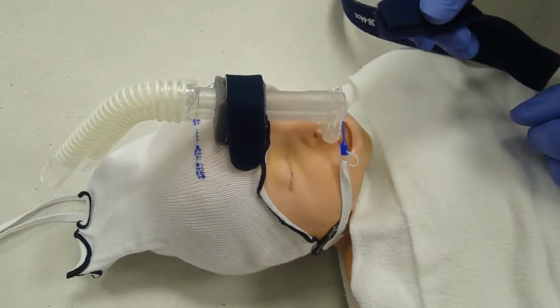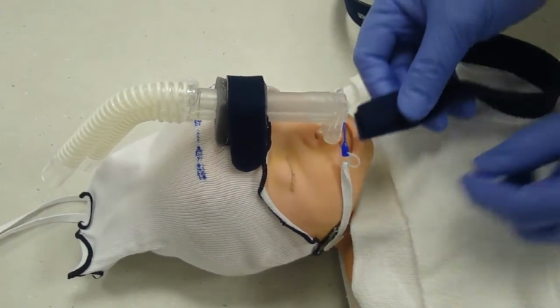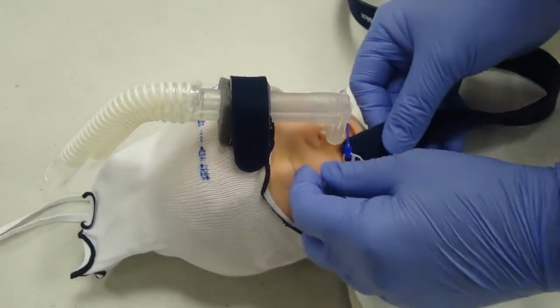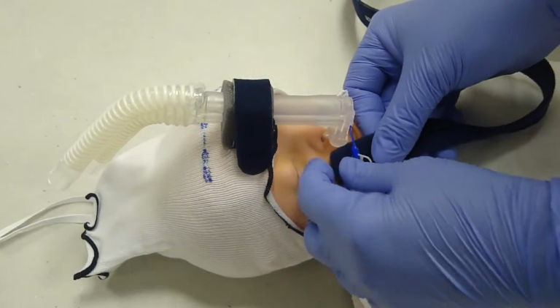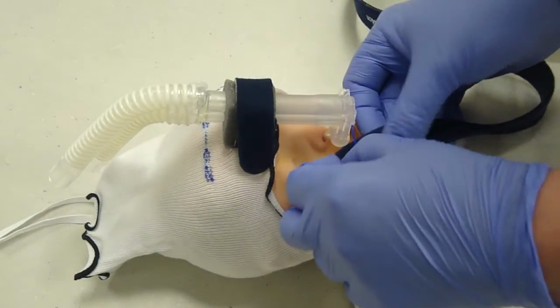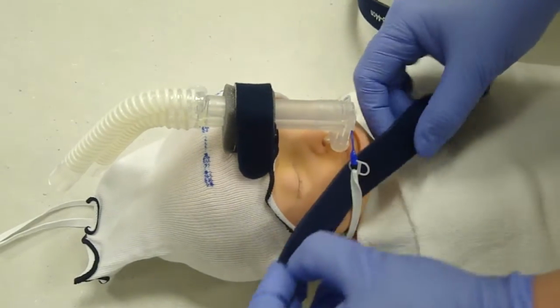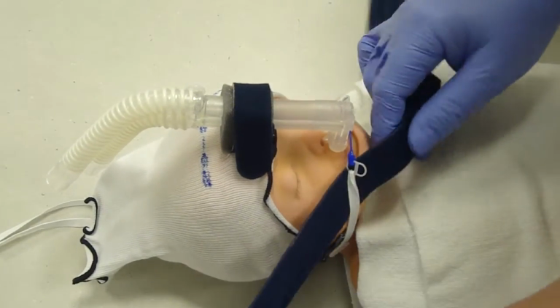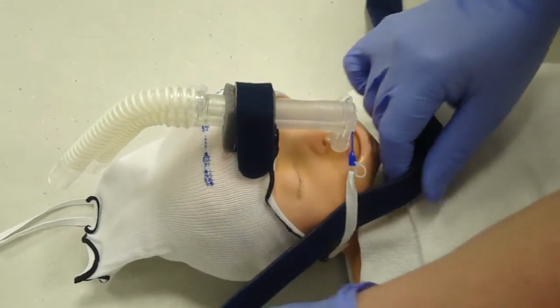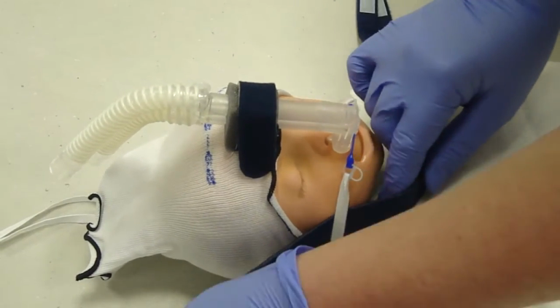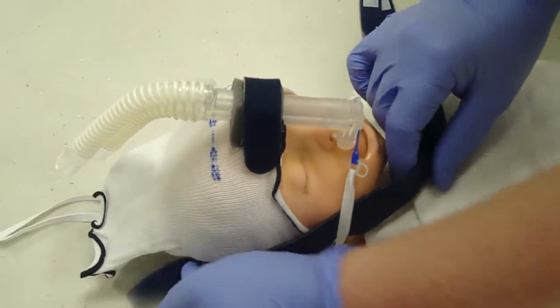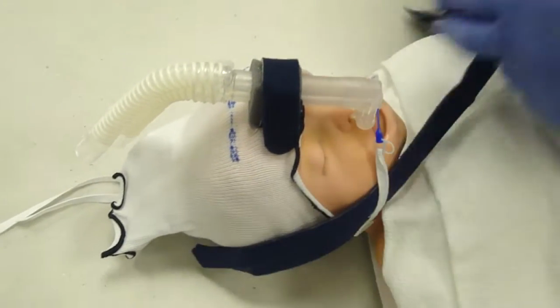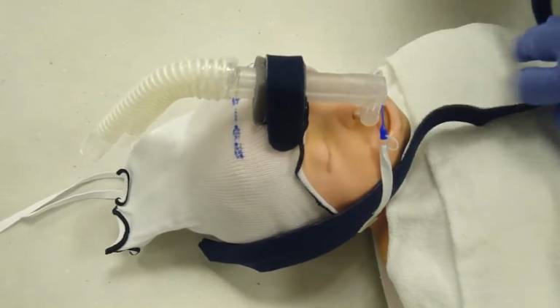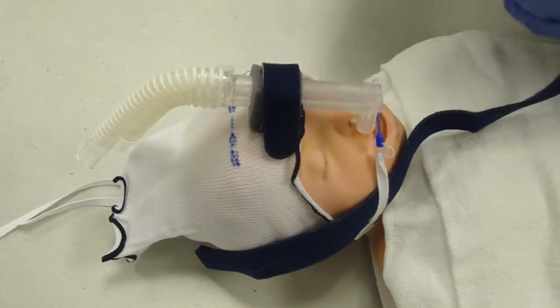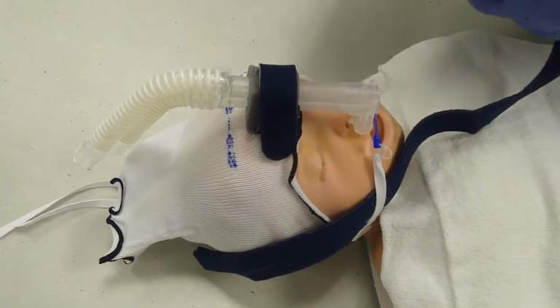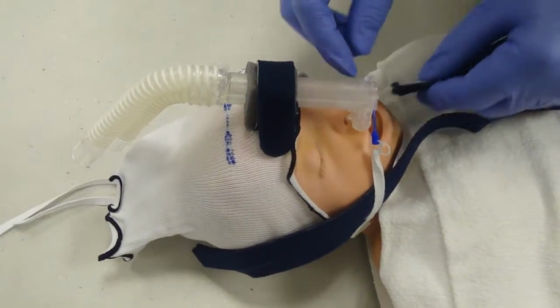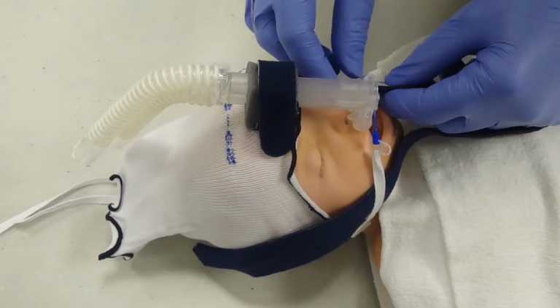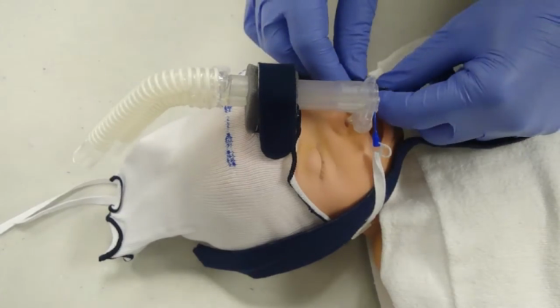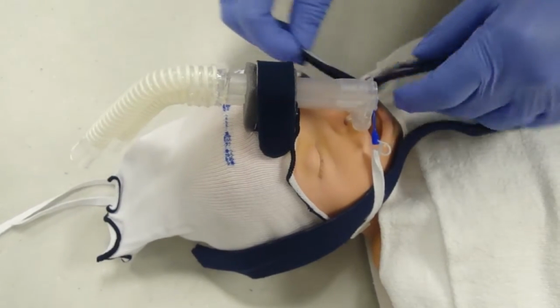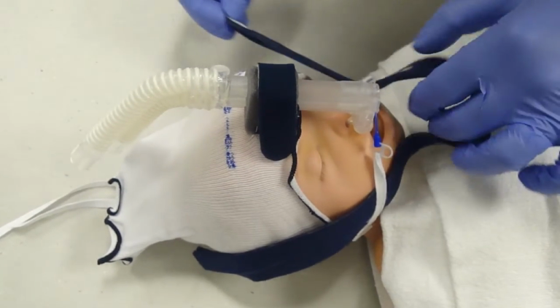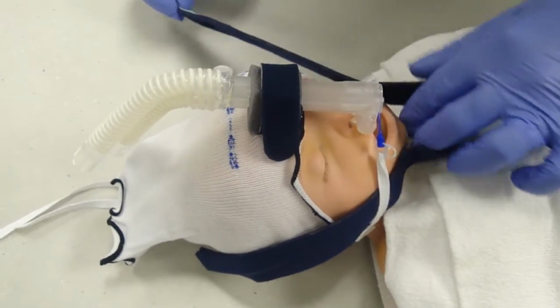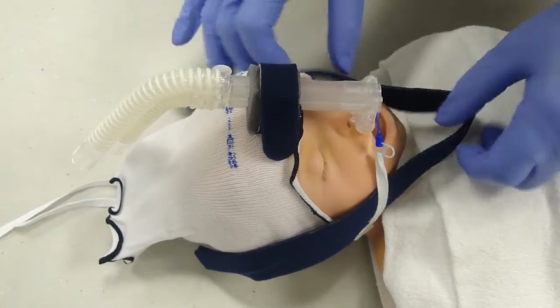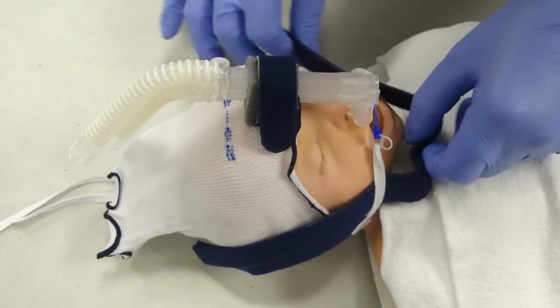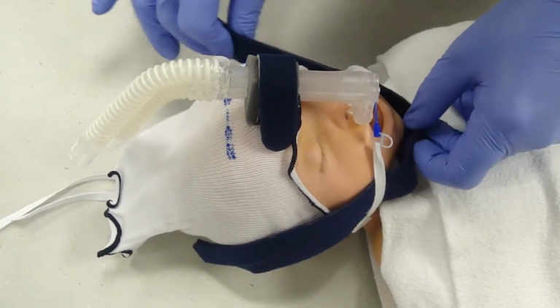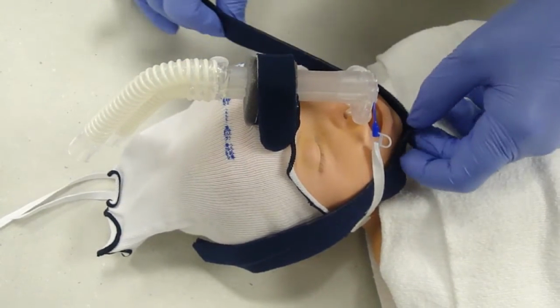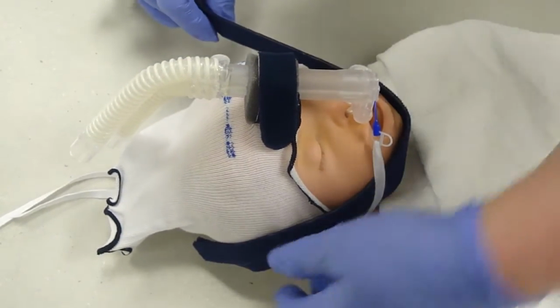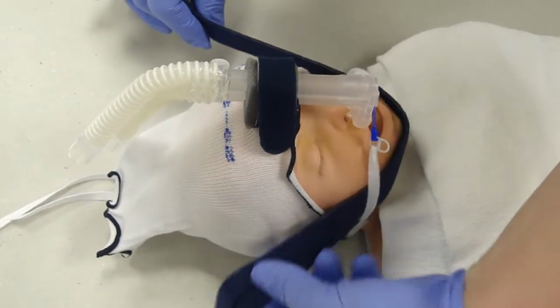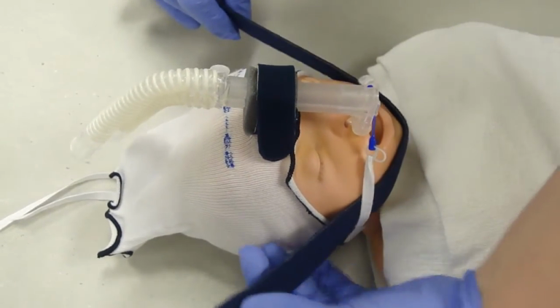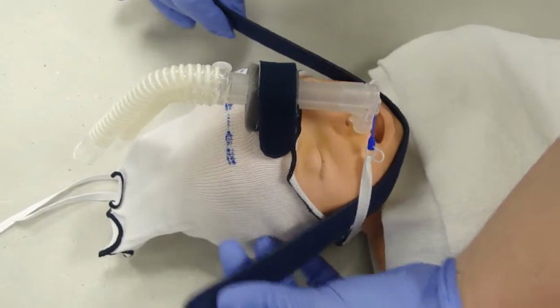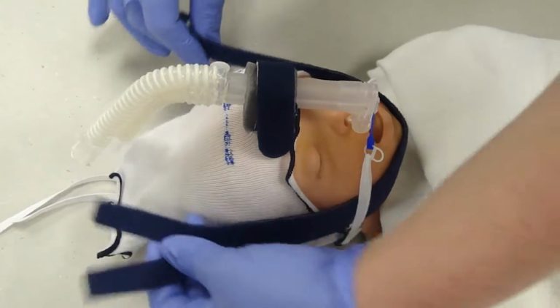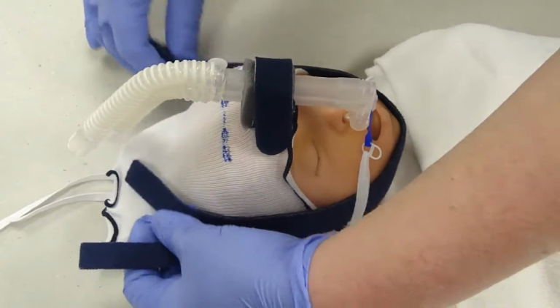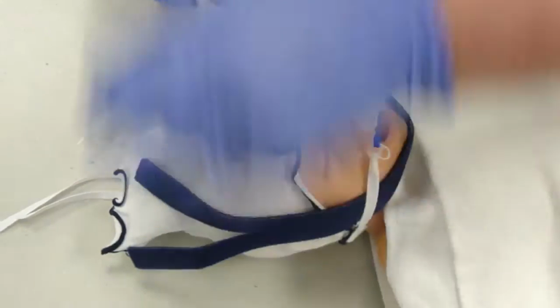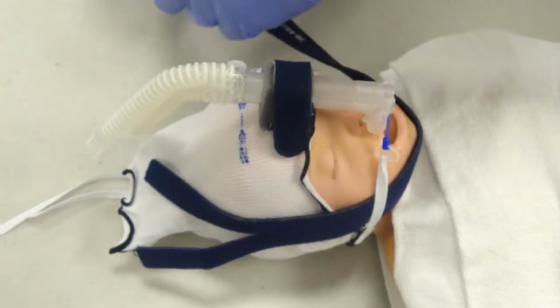When using a chin strap, make sure that the fabric goes underneath the side portions. So gently slide it underneath, and use it to gently close the chin and close the mouth.